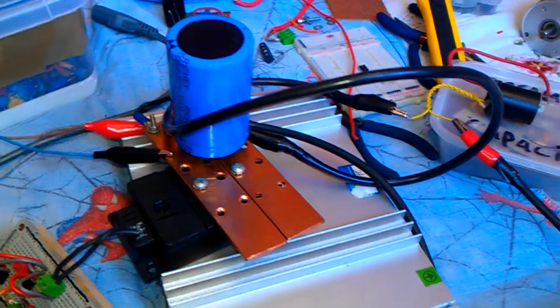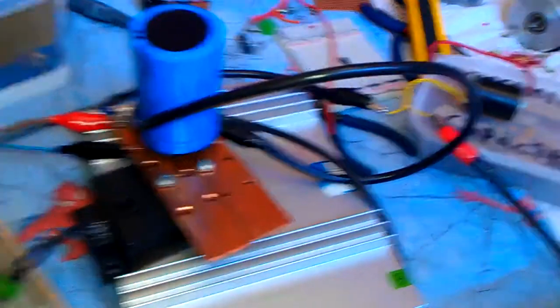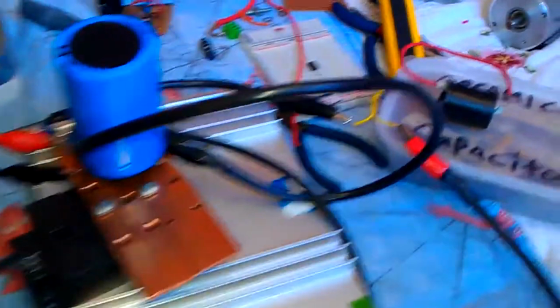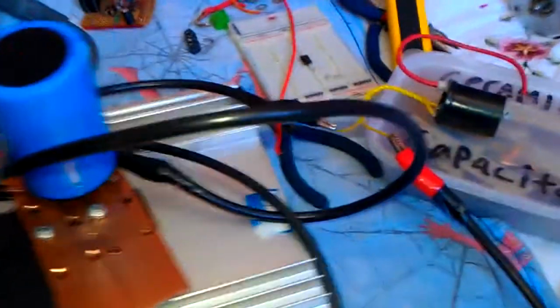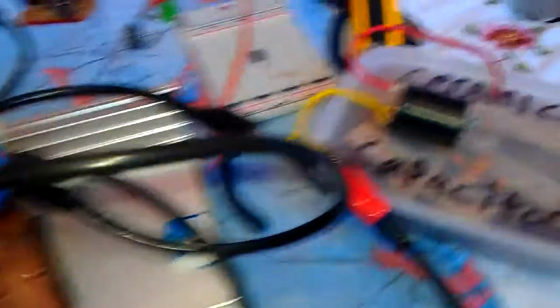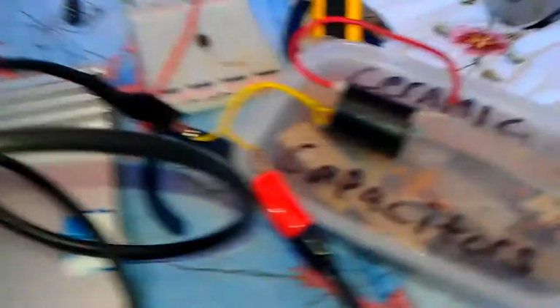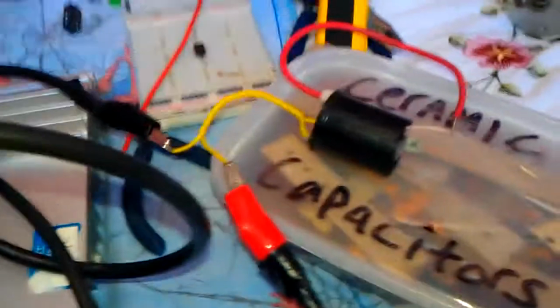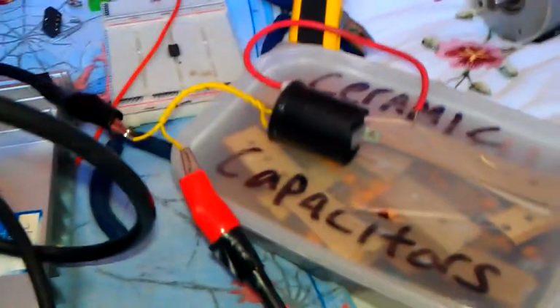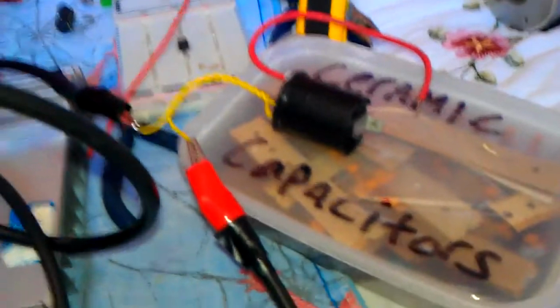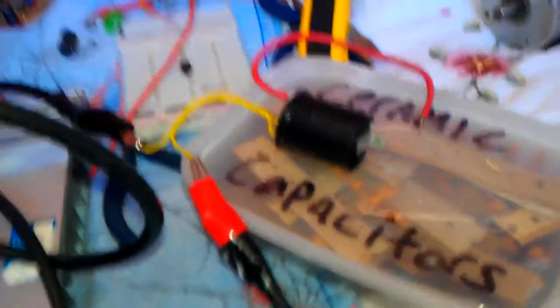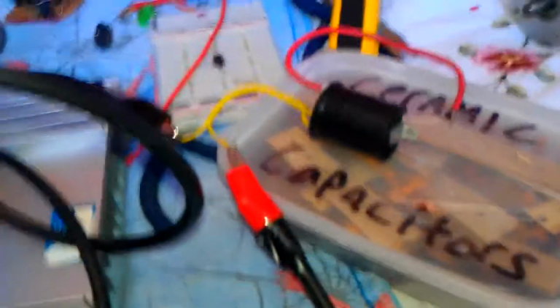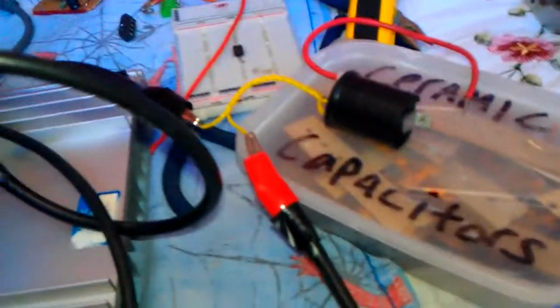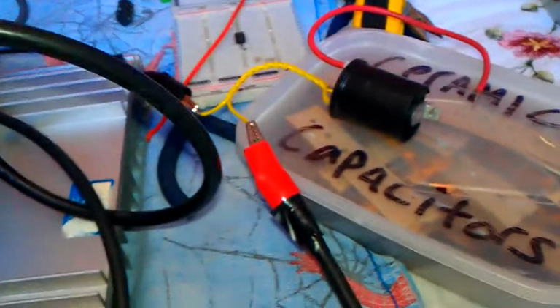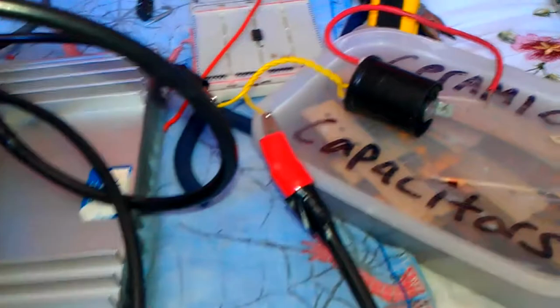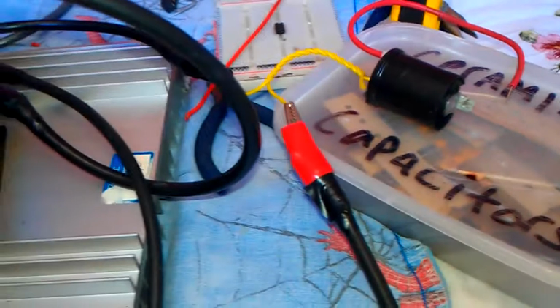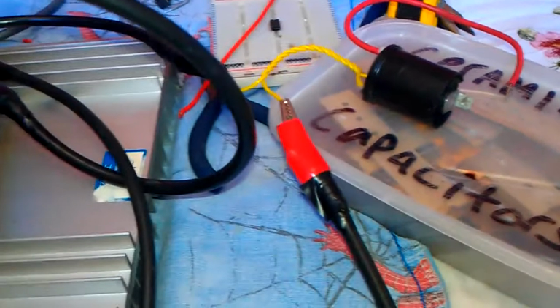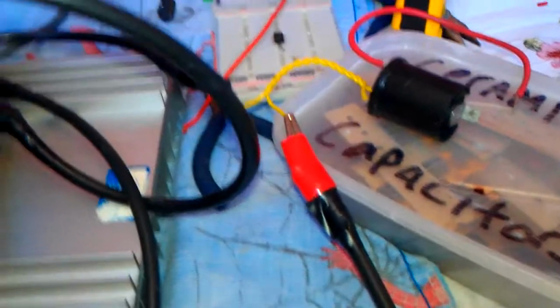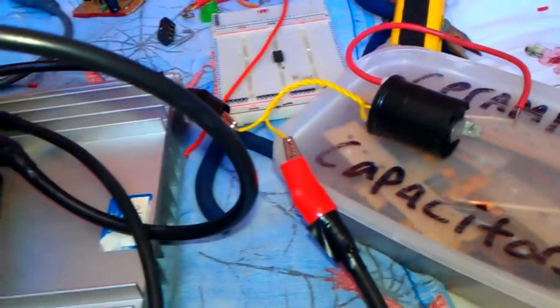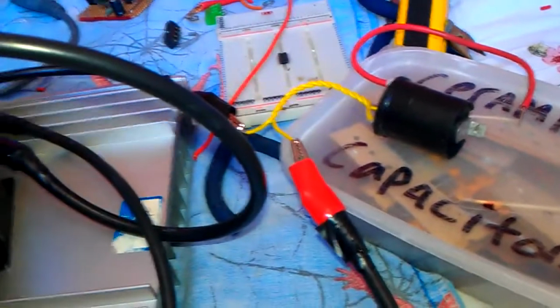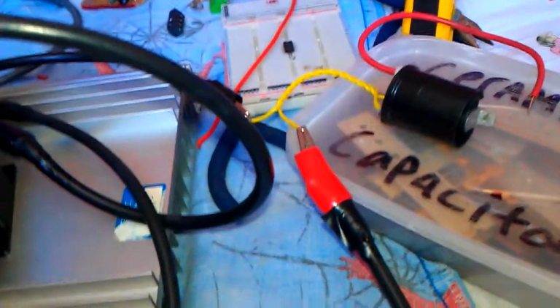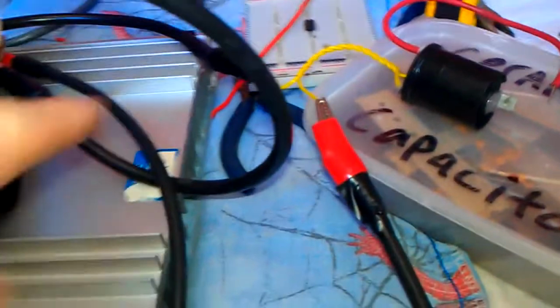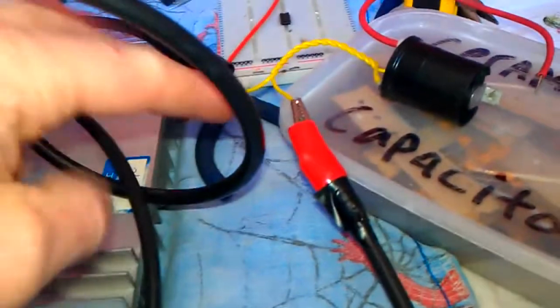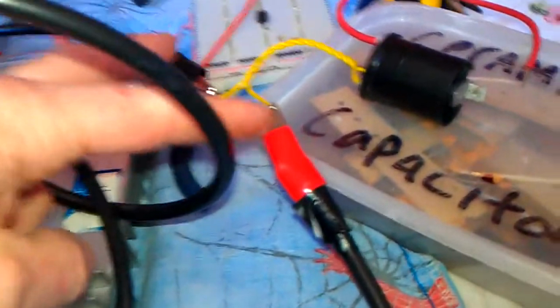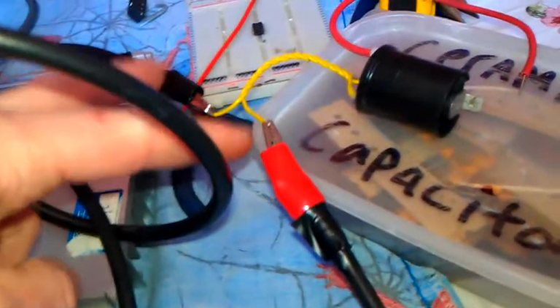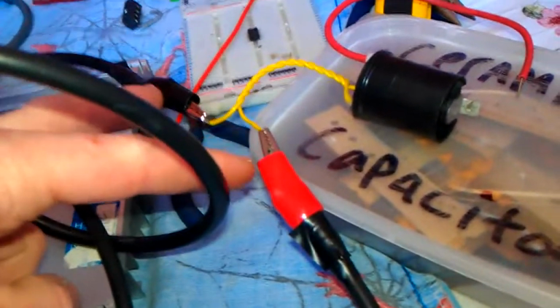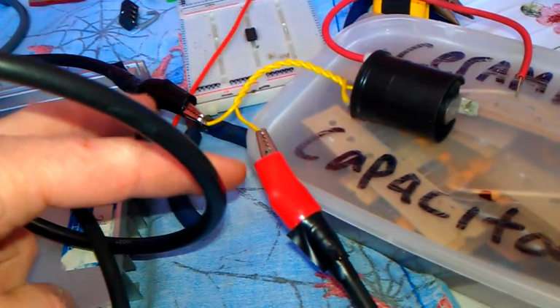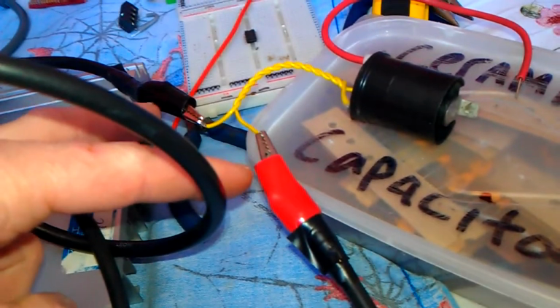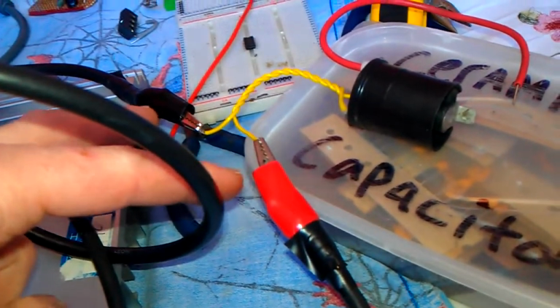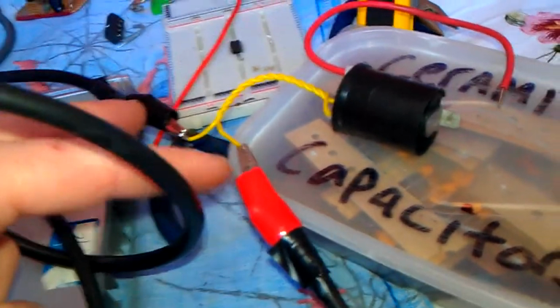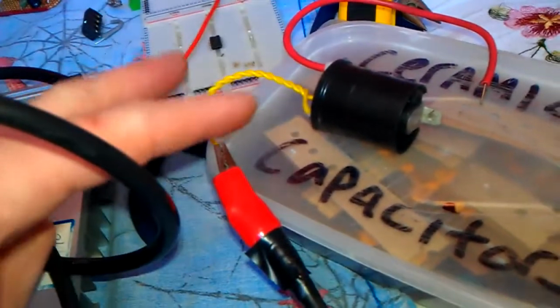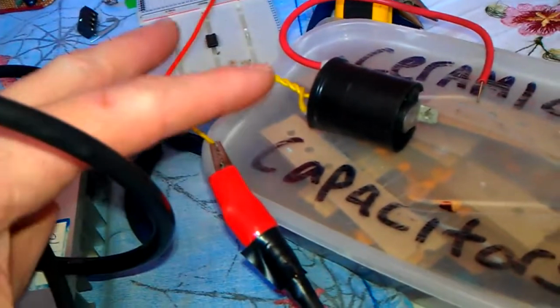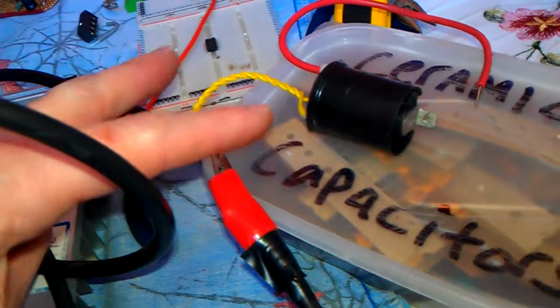Holy shit guys, you've got to watch this. This is the output port — these are basically the two catches which went on to the motor. I've just connected it all to a coil.